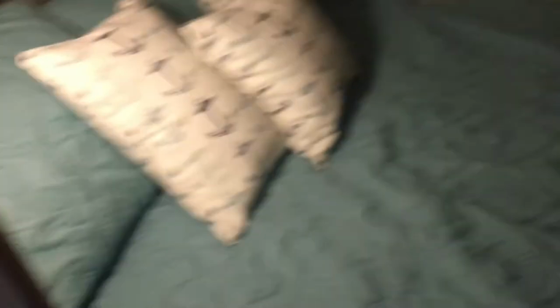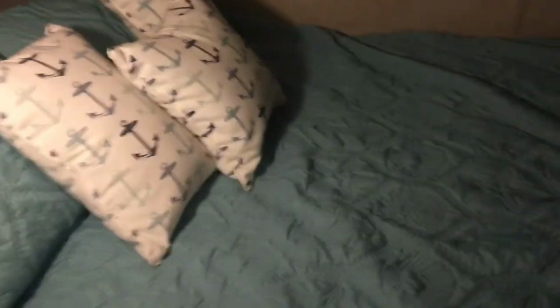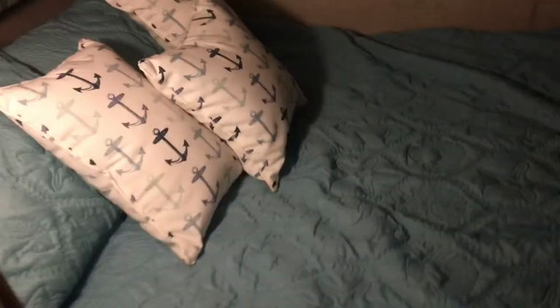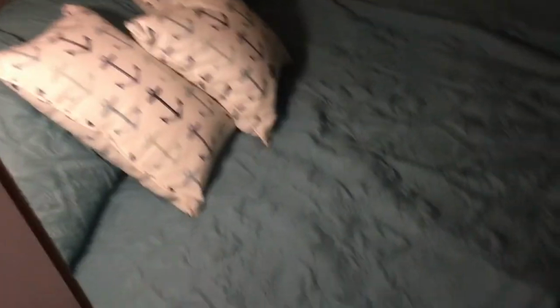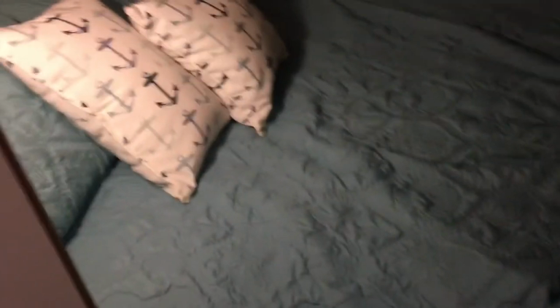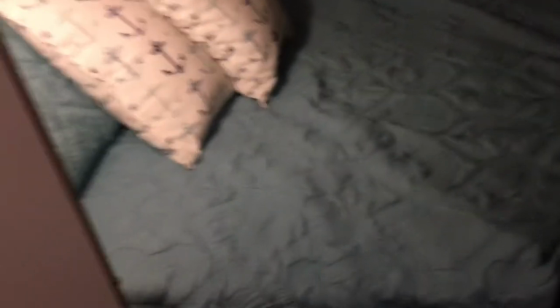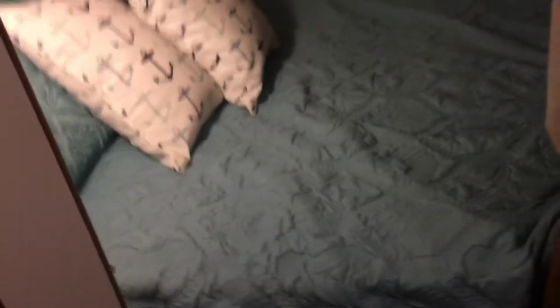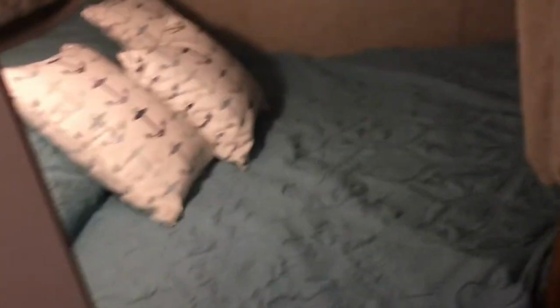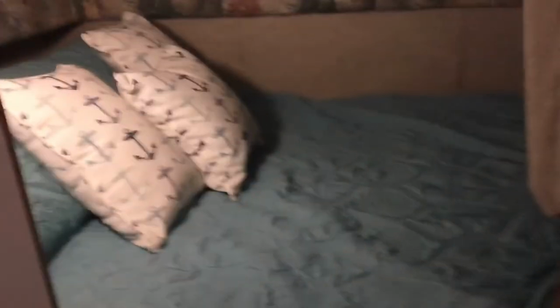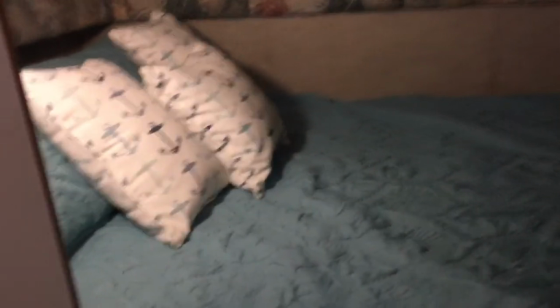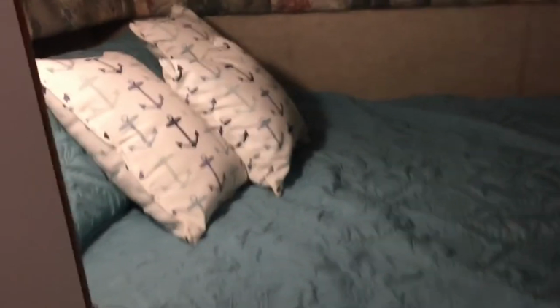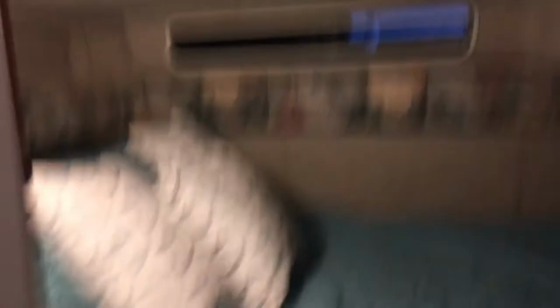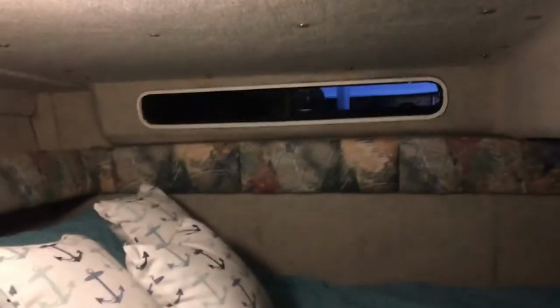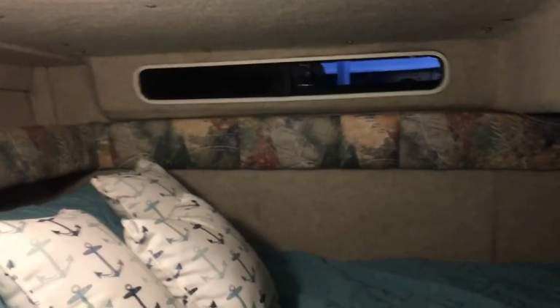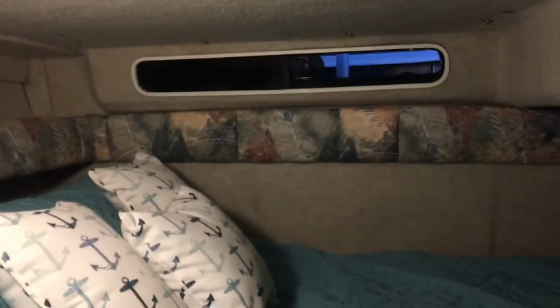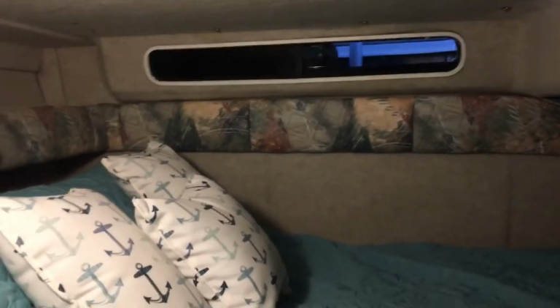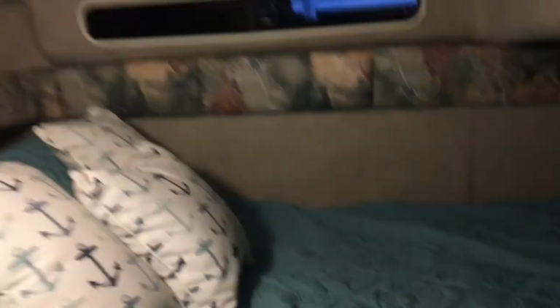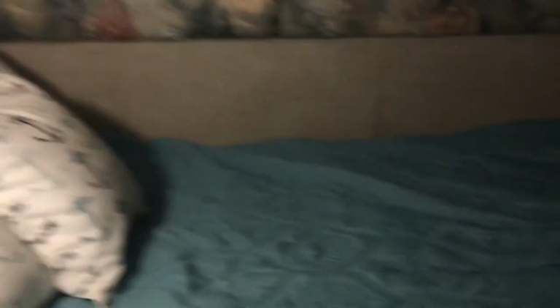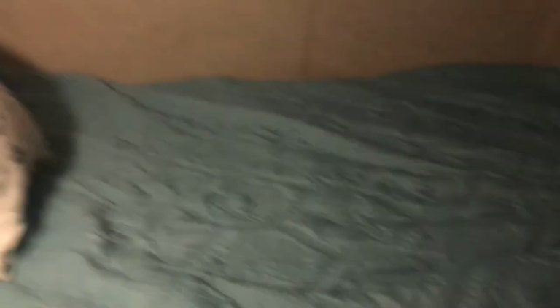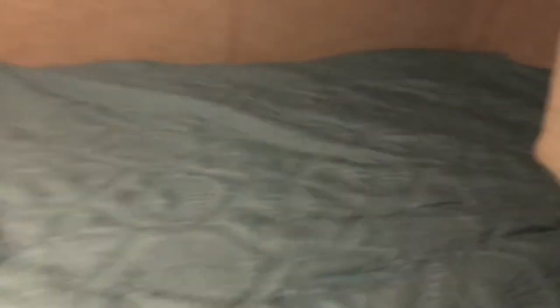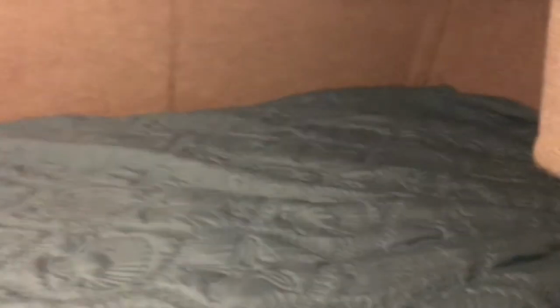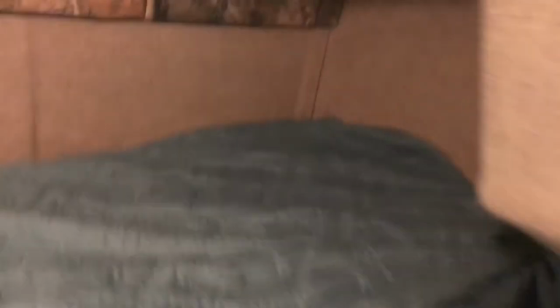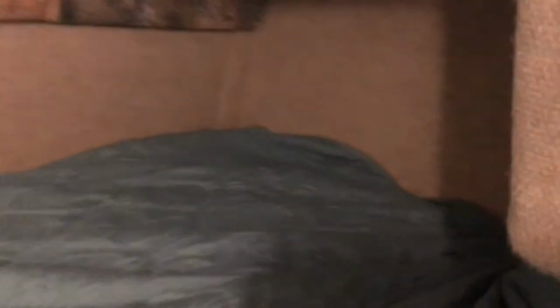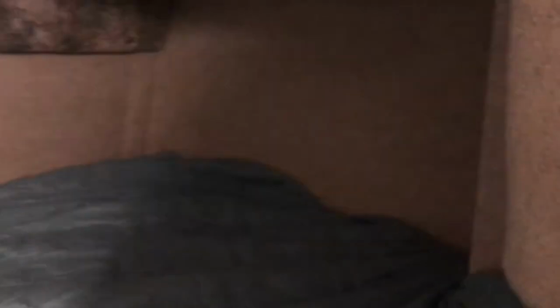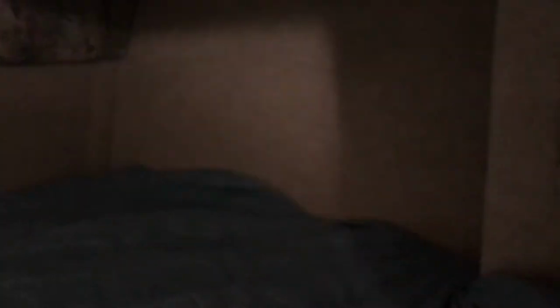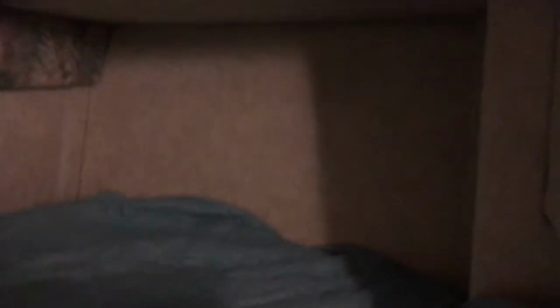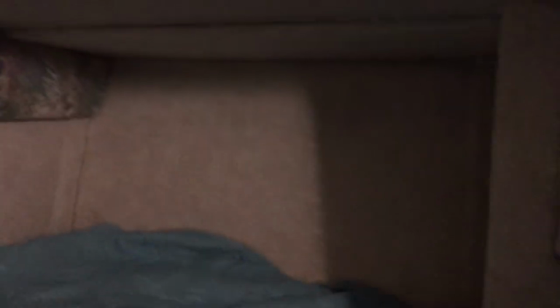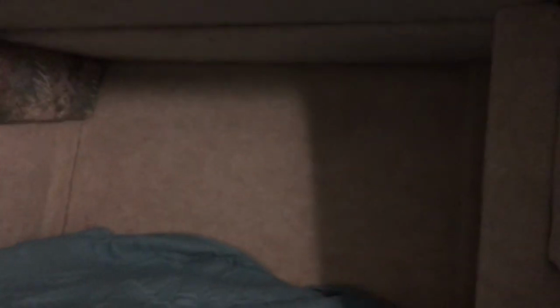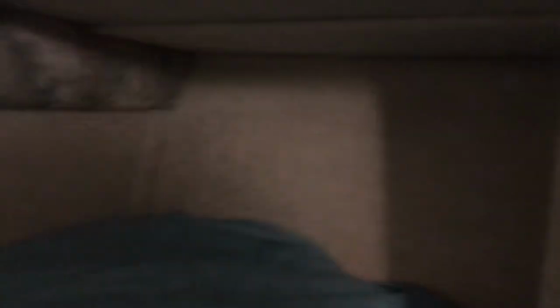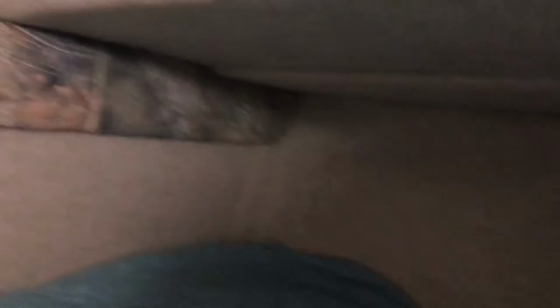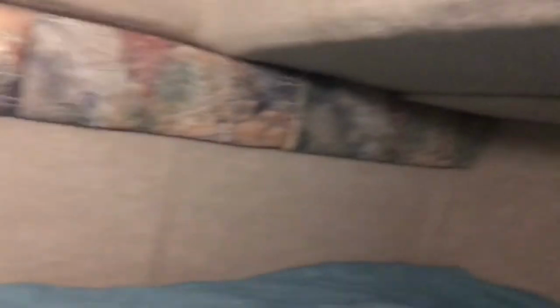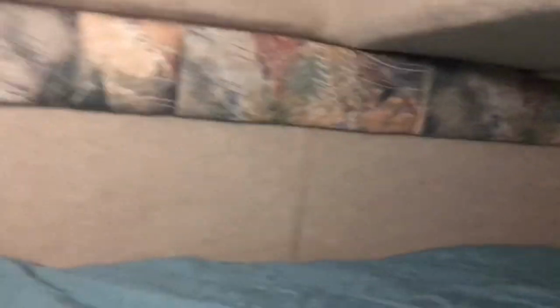In here is the mid cabin — this is what we use. There's an extra port window there. My wife and I fit fine in here.